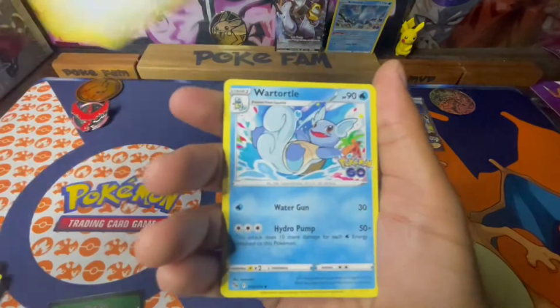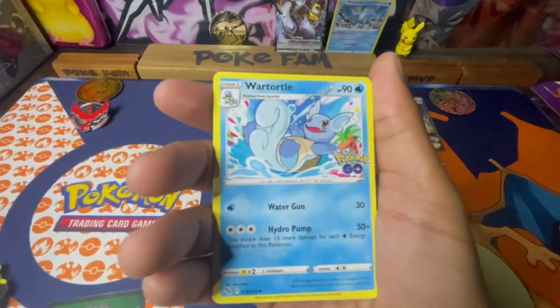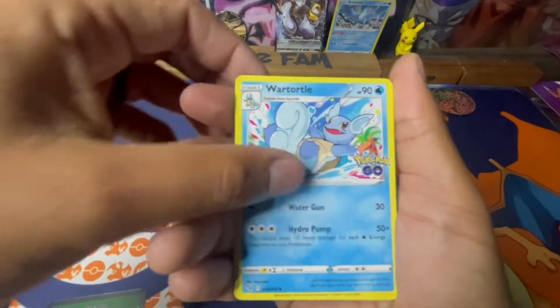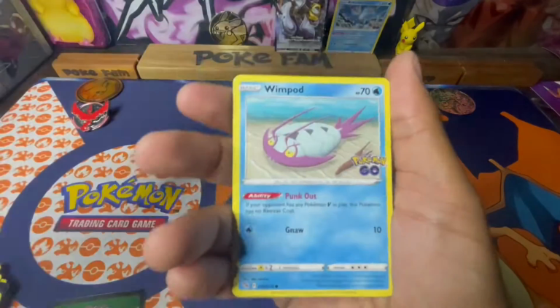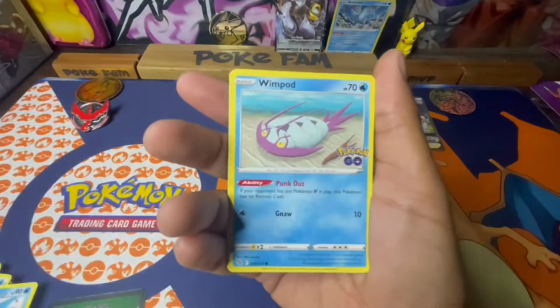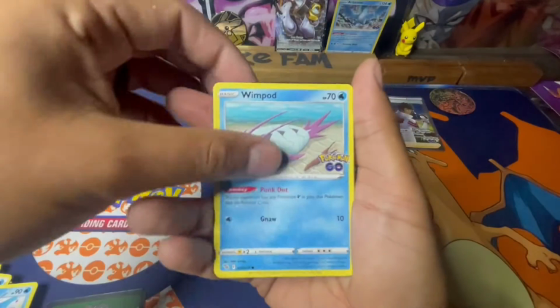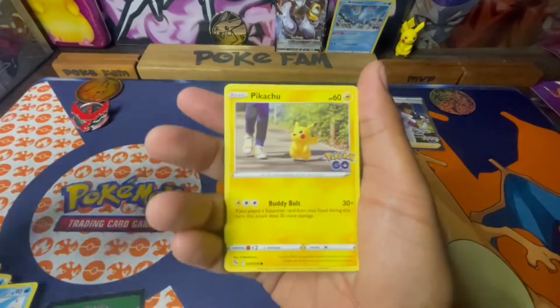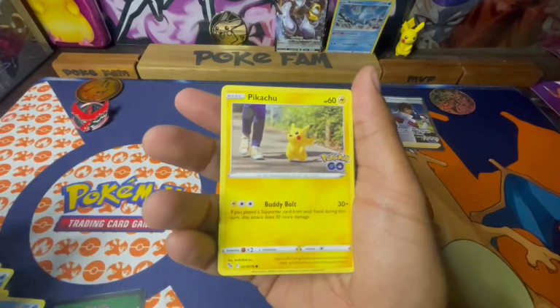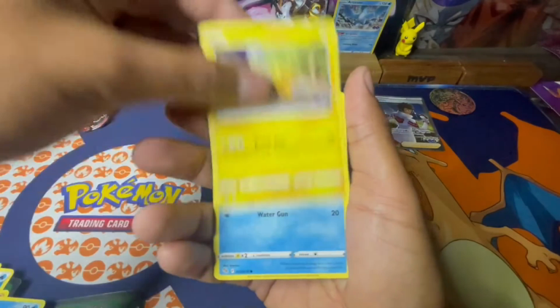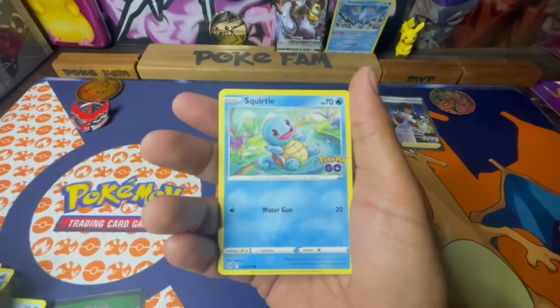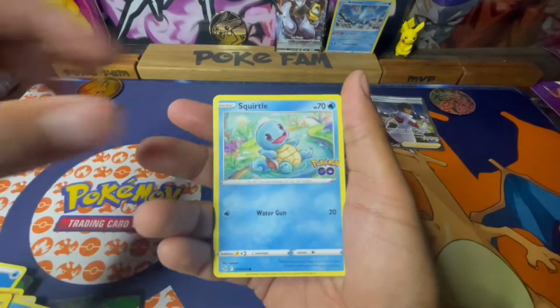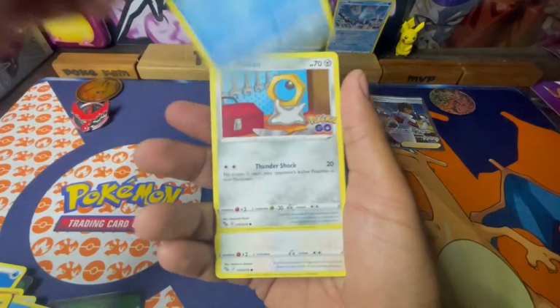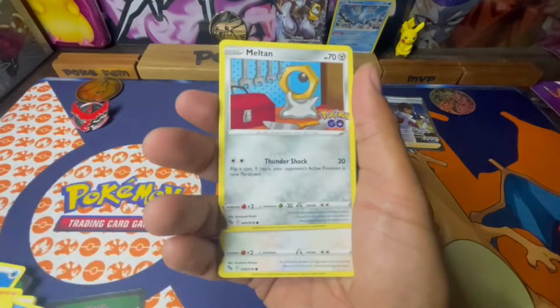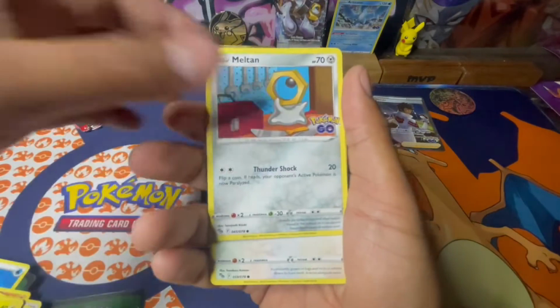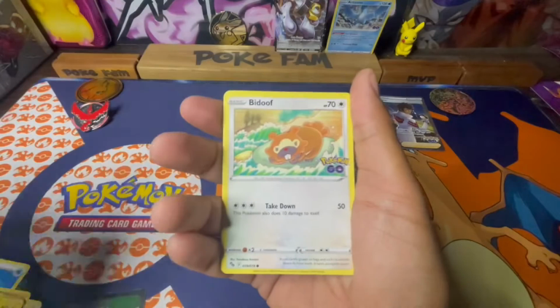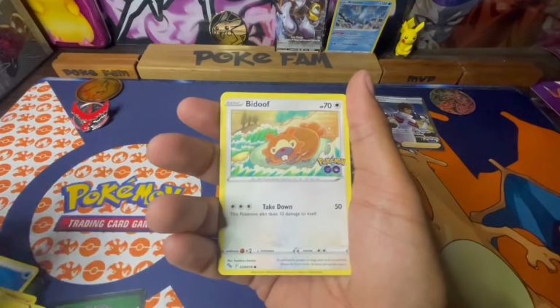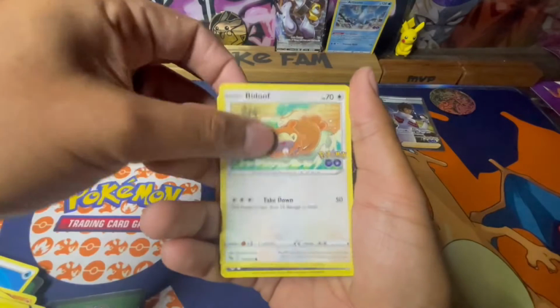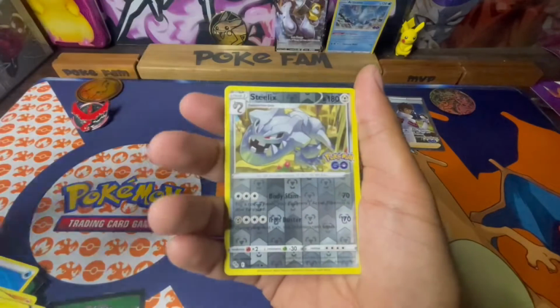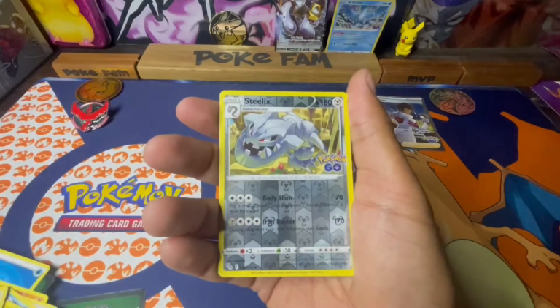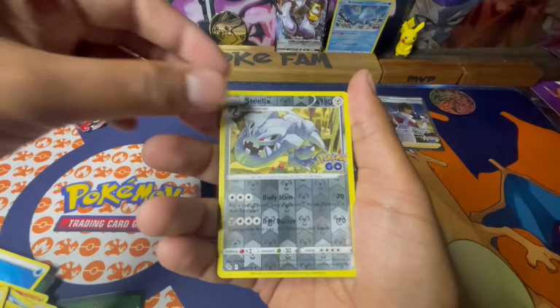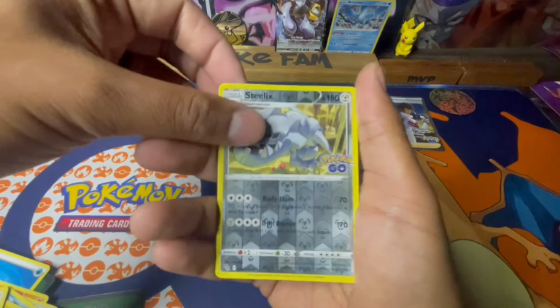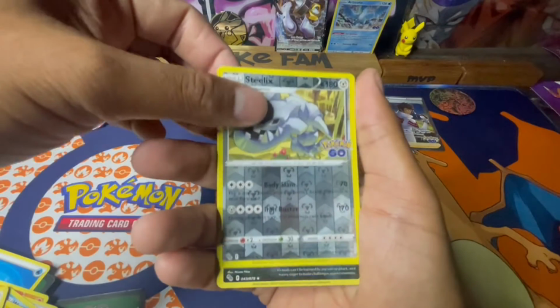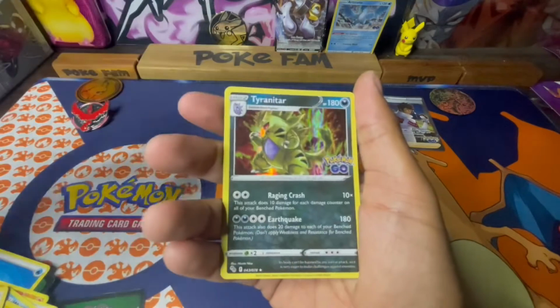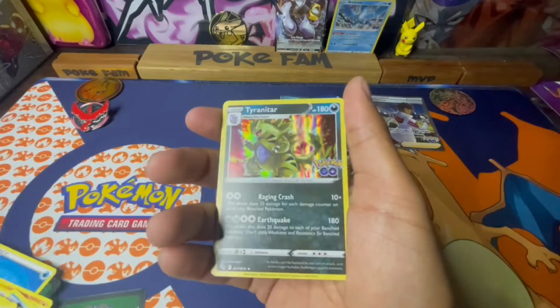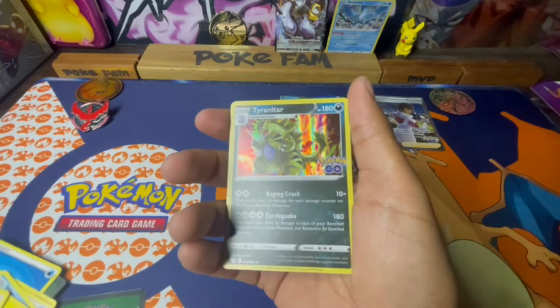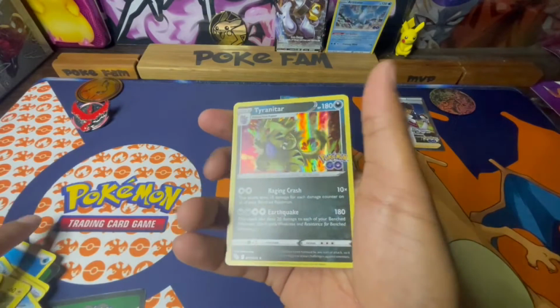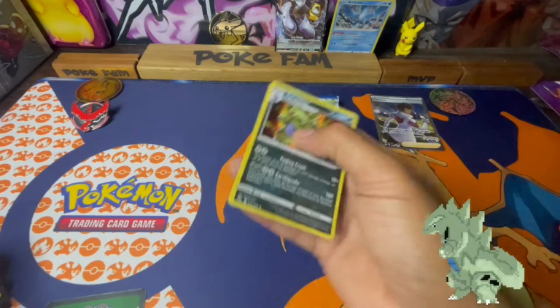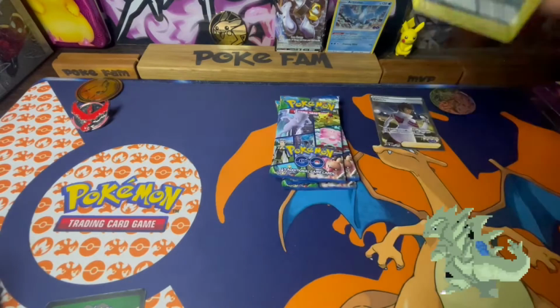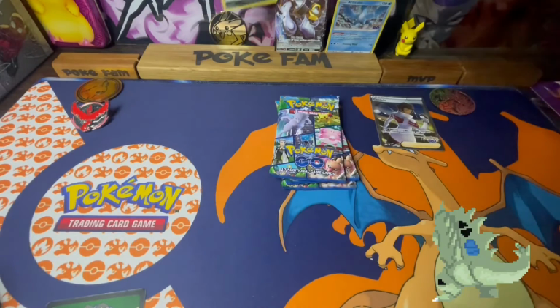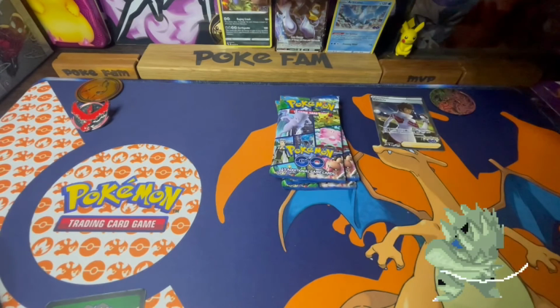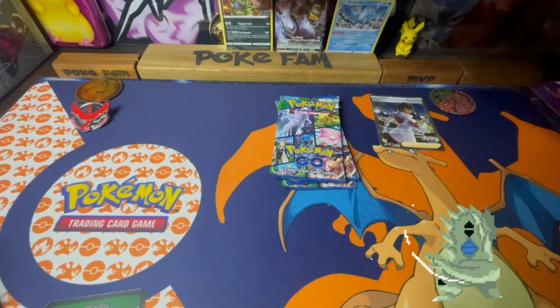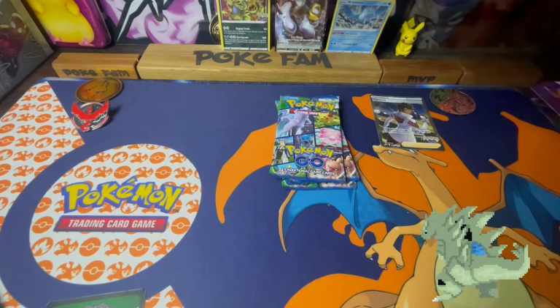Egg Incubator, we got Wartortle, Swimpod, Pikachu, Squirtle, Melton, Steelix, and a Tyranitar — still nothing too crazy.